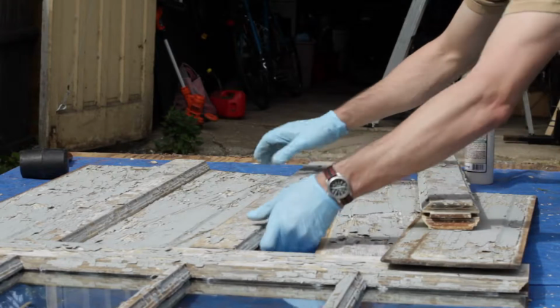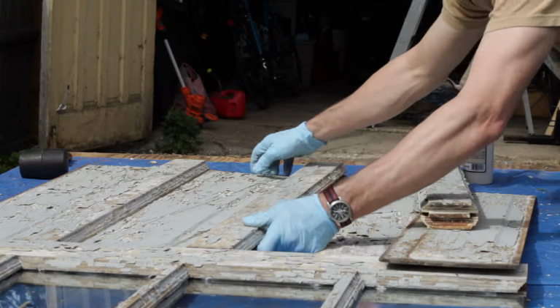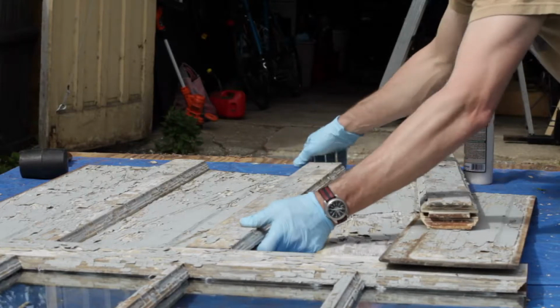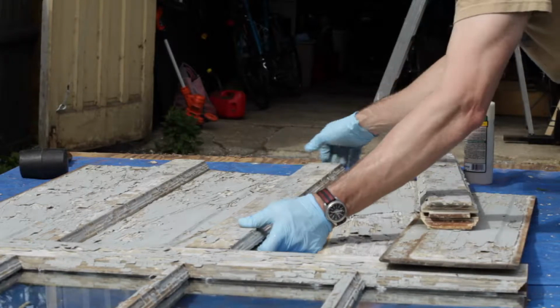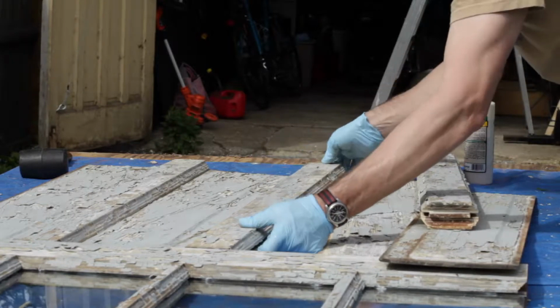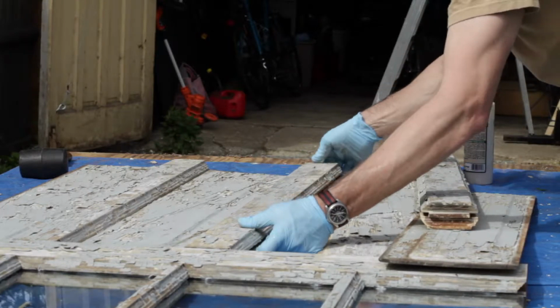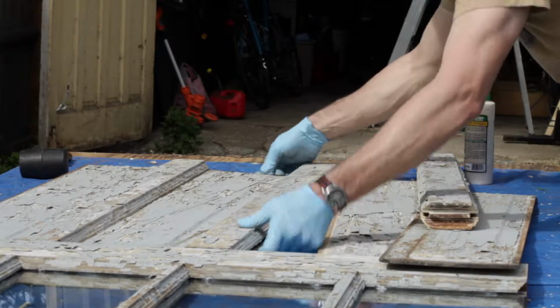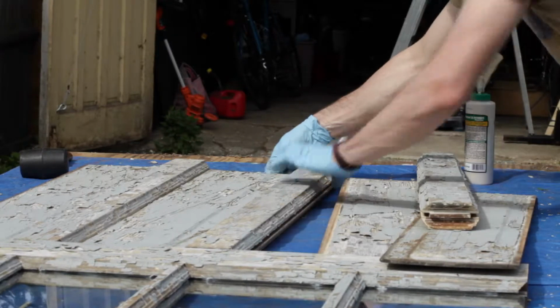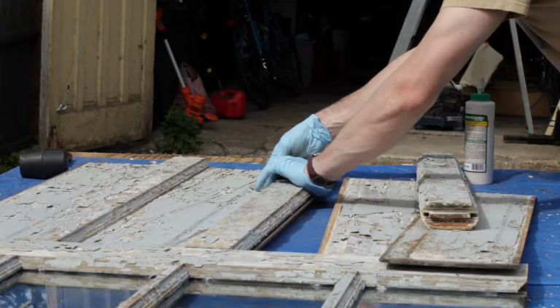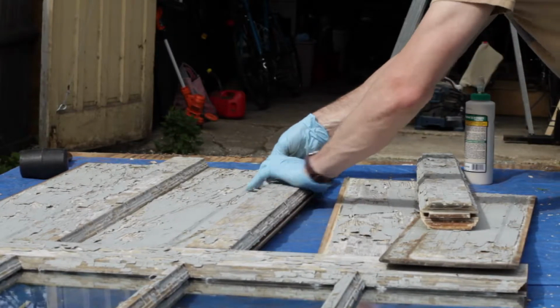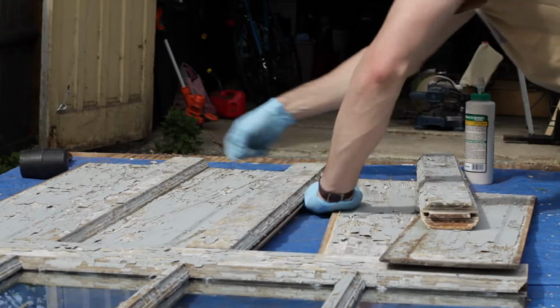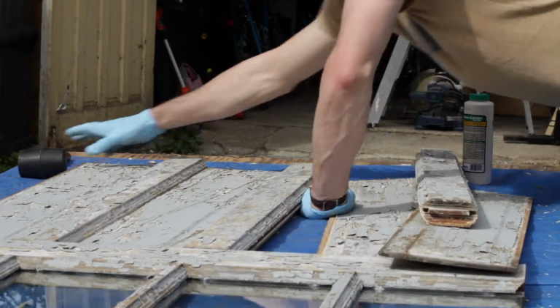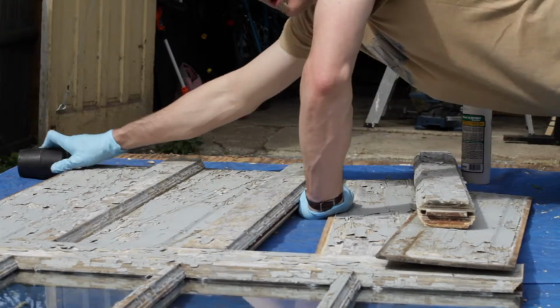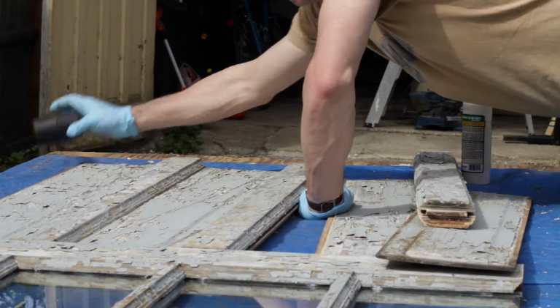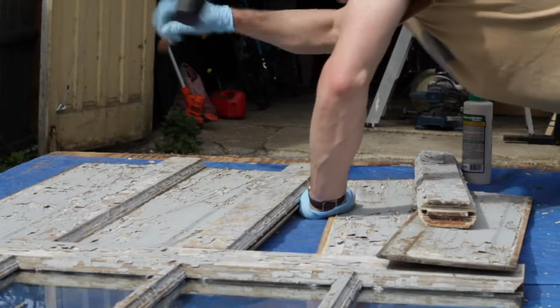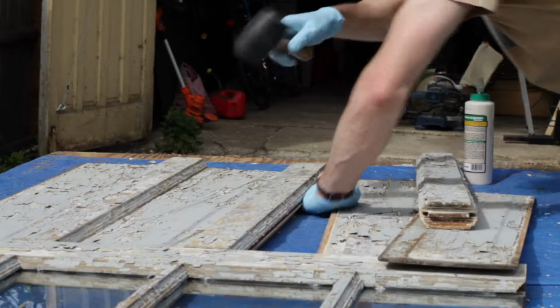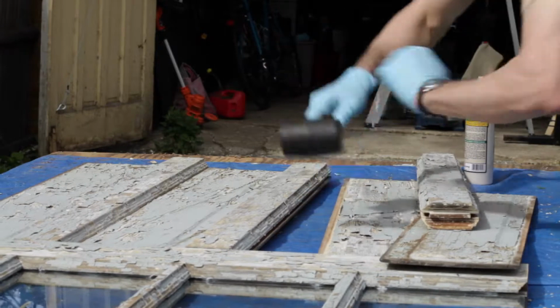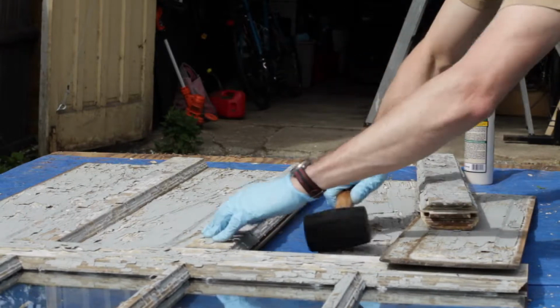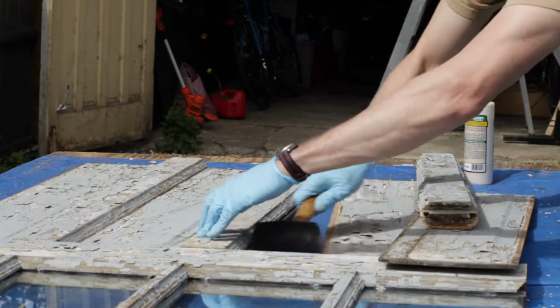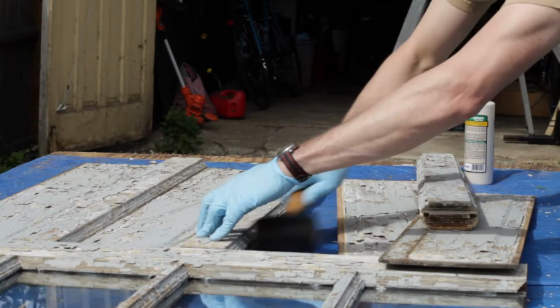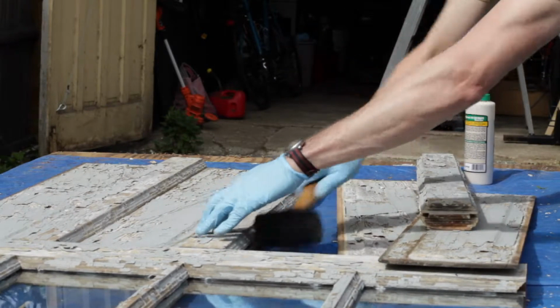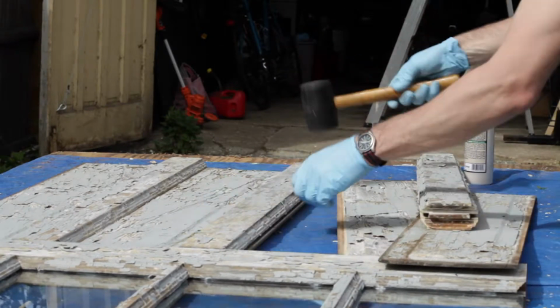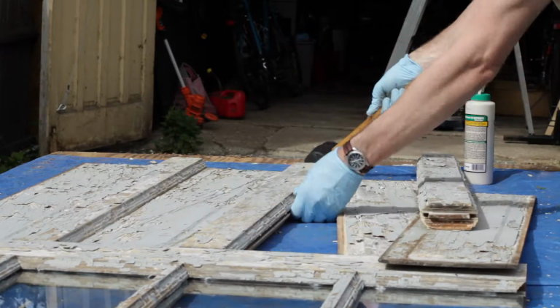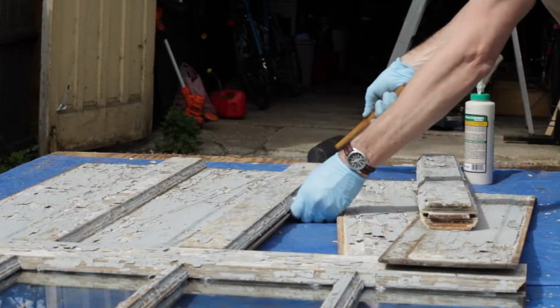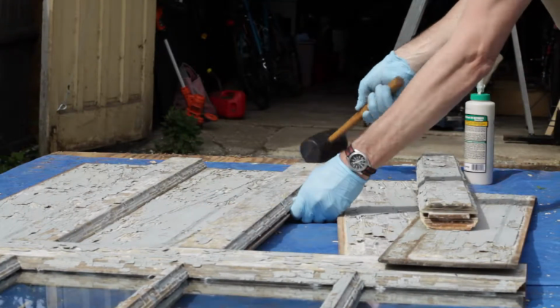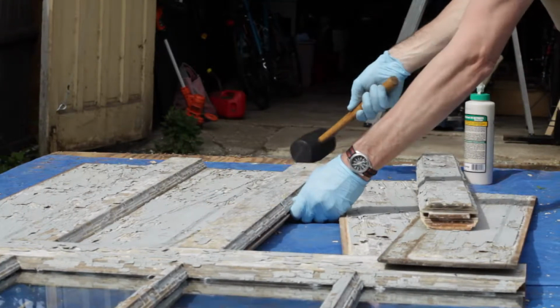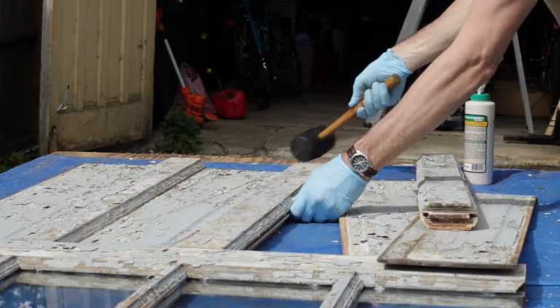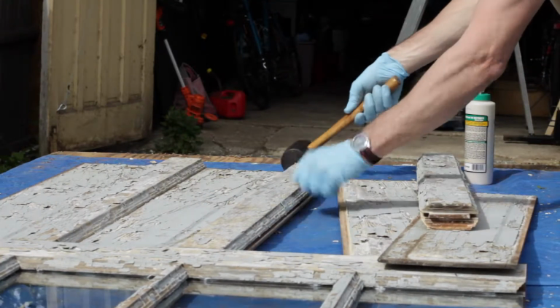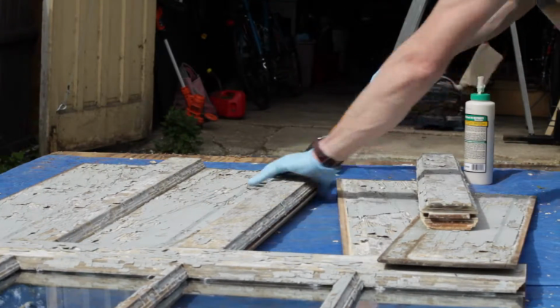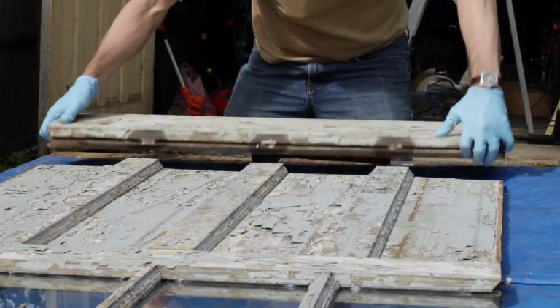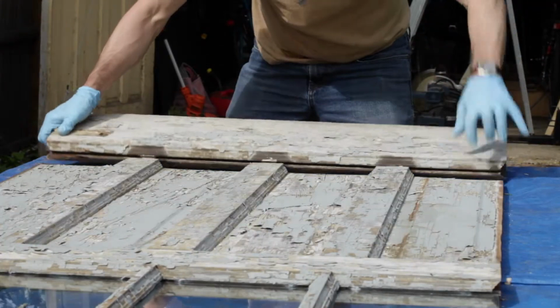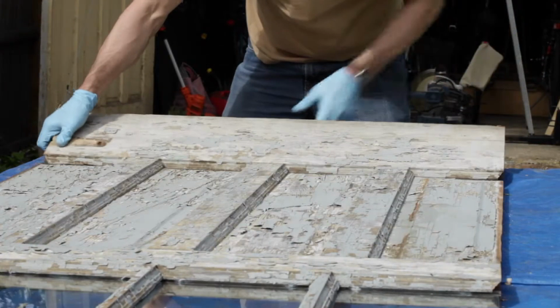The panels at the bottom were just pressure-fit in there, and then the rails and stiles were glued around them. So same thing — be careful not to get glue on the panels themselves.